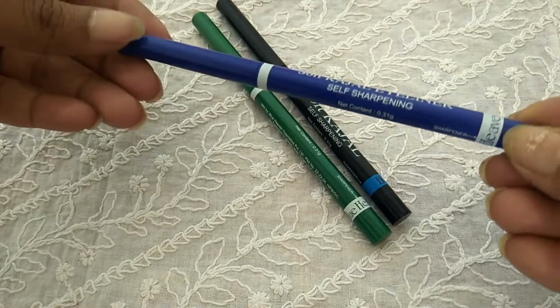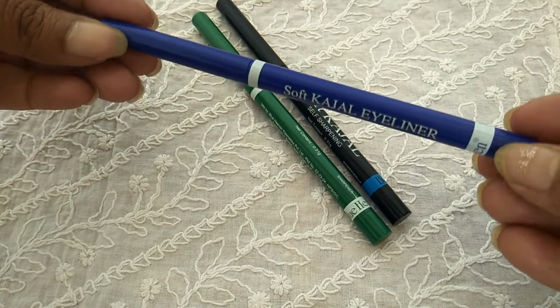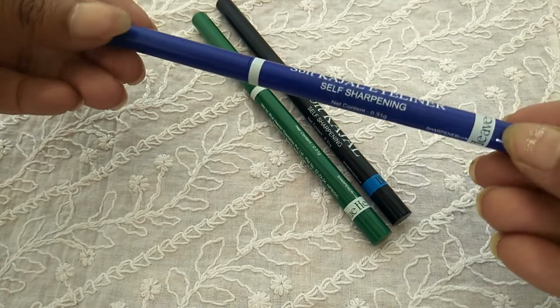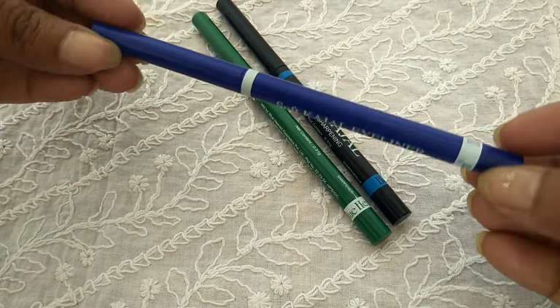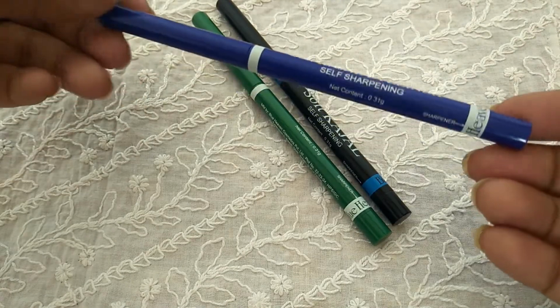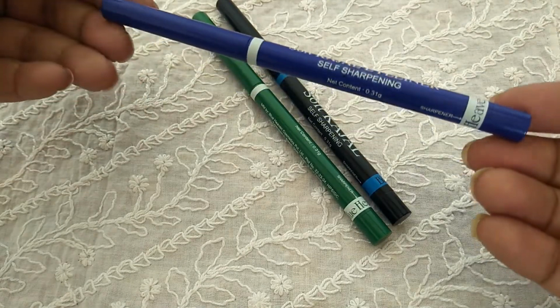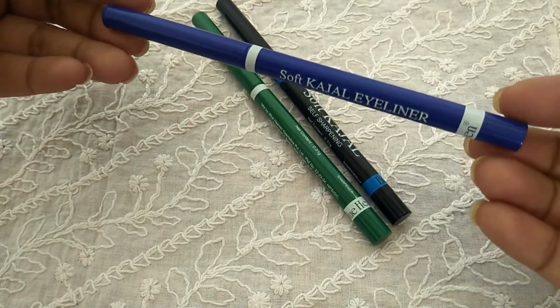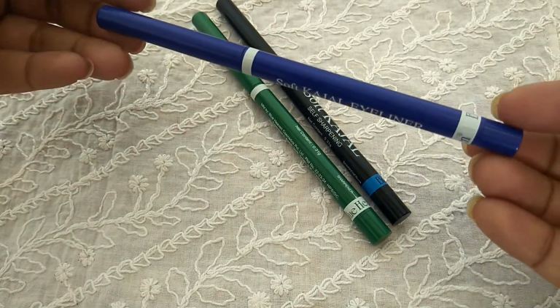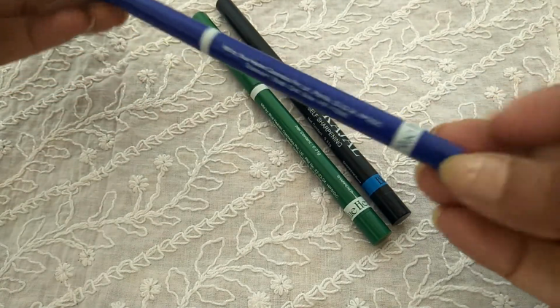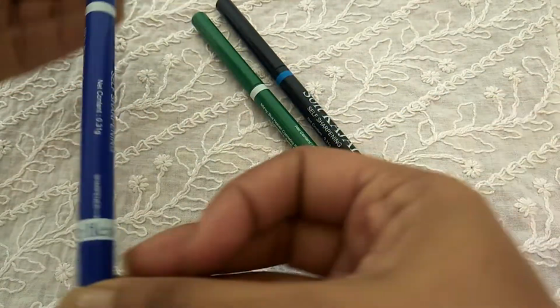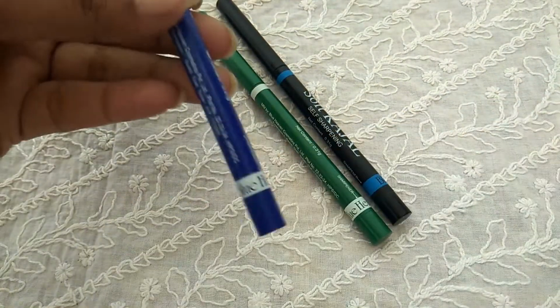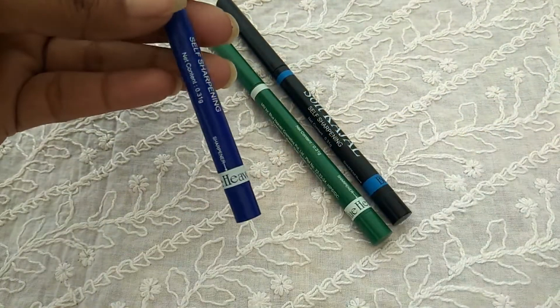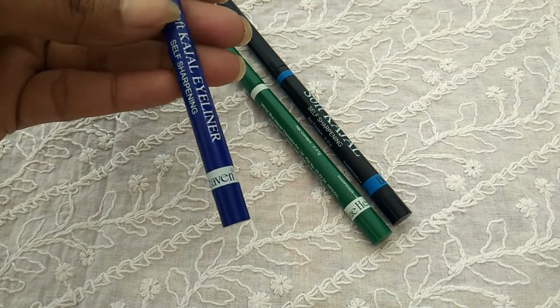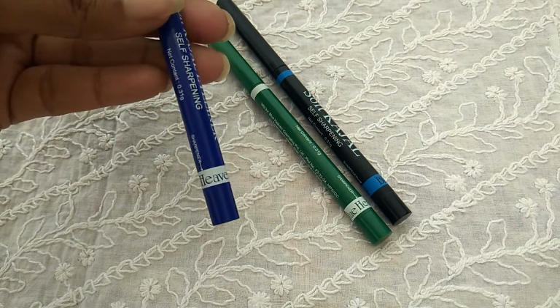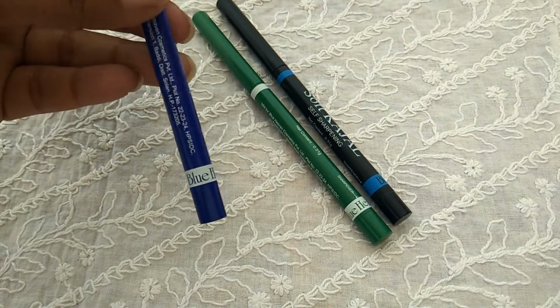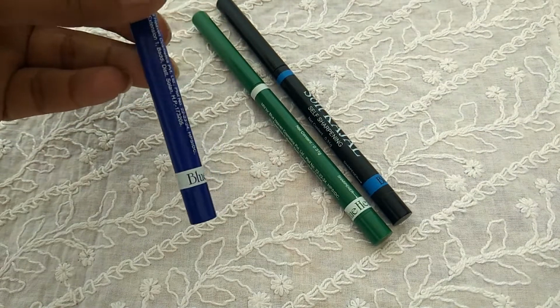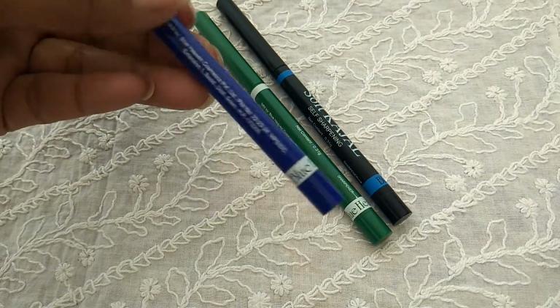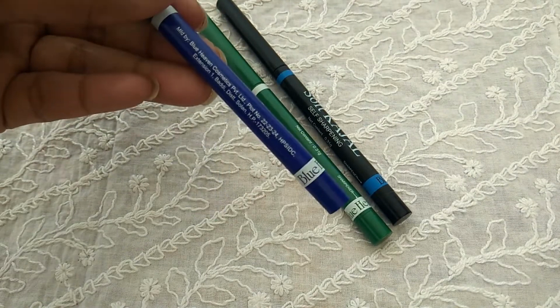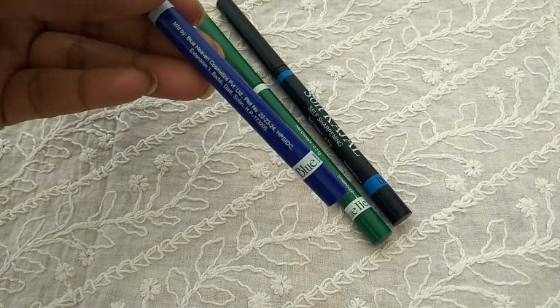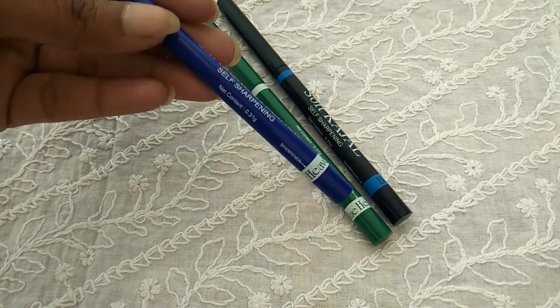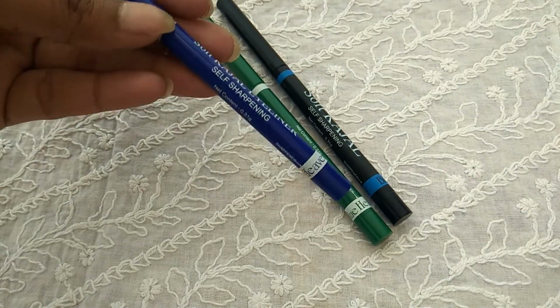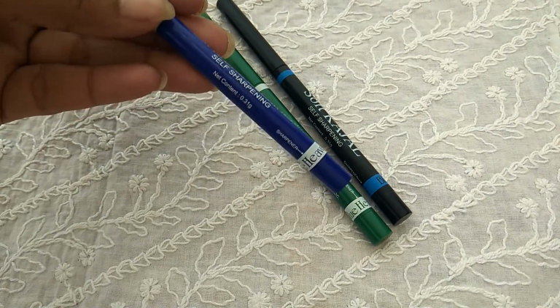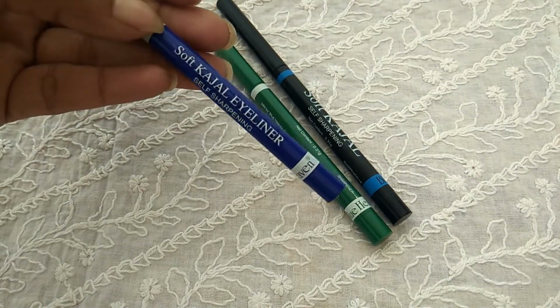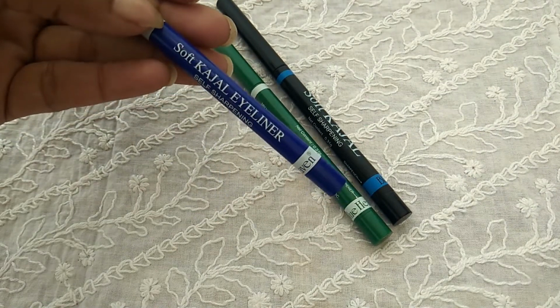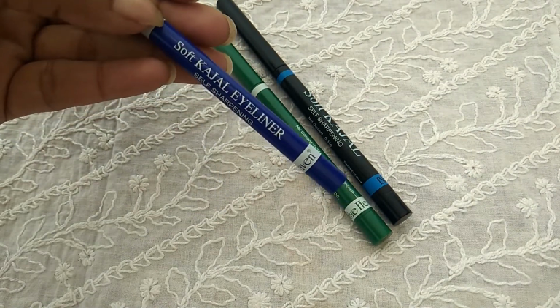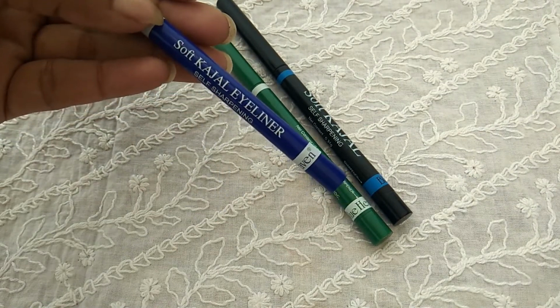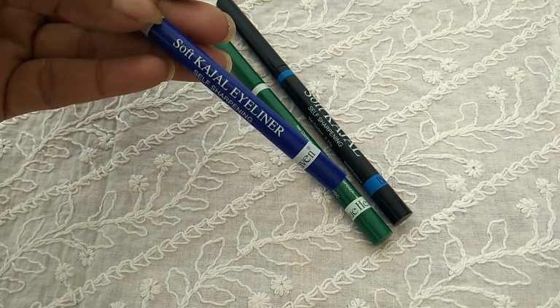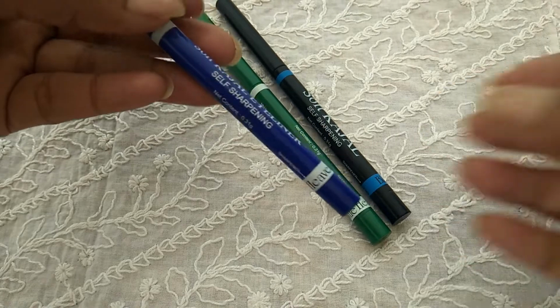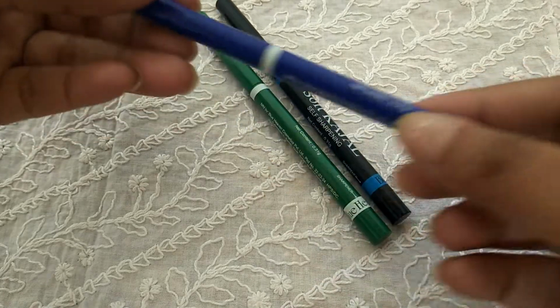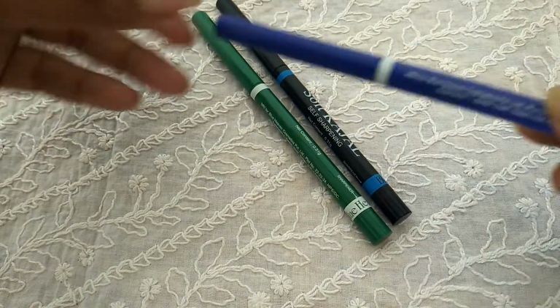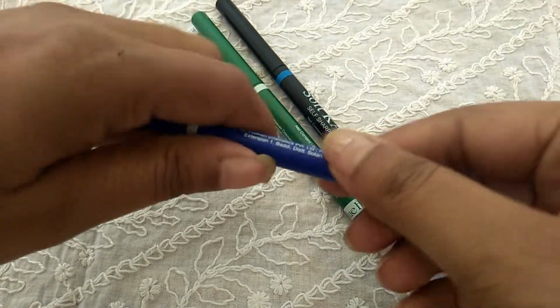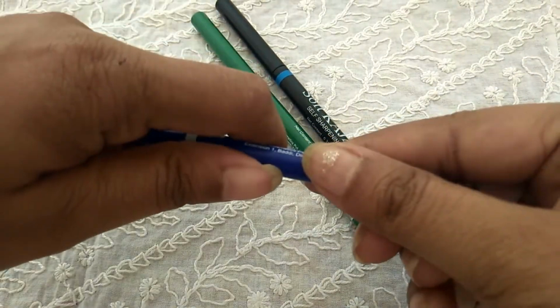The second product is this Blue Heaven Soft Kajal. It comes in three colors — green, blue, and black. I really liked all three, so I ordered them.